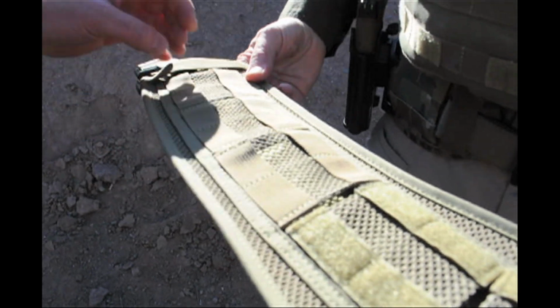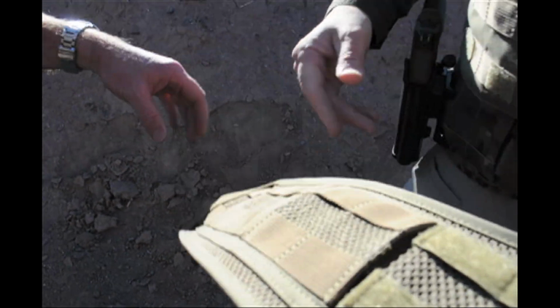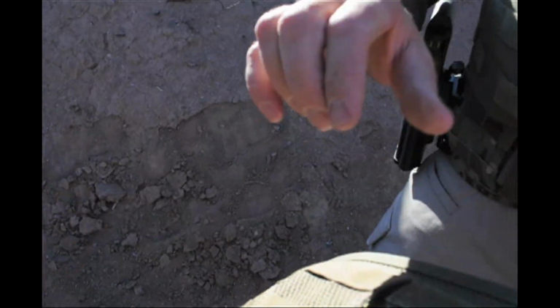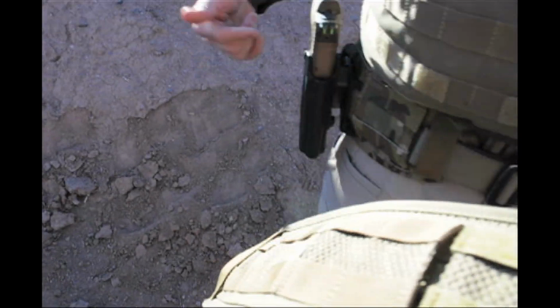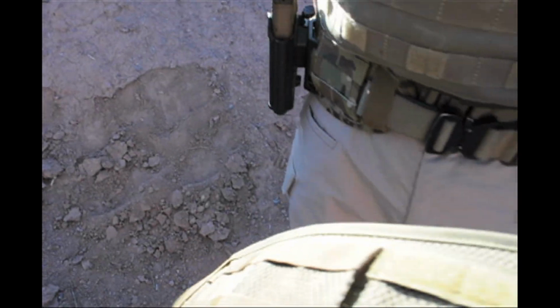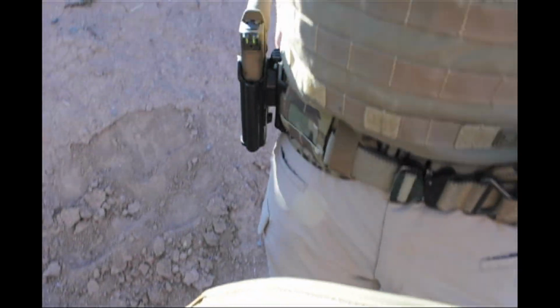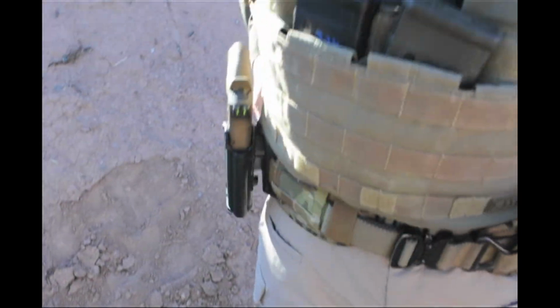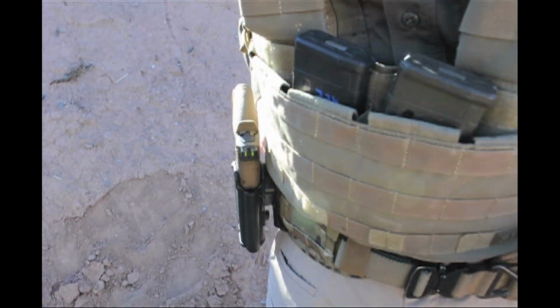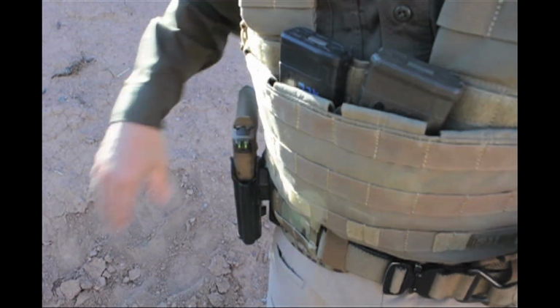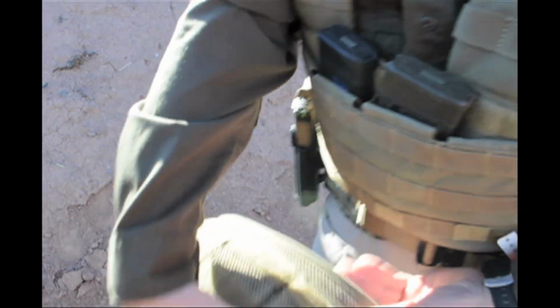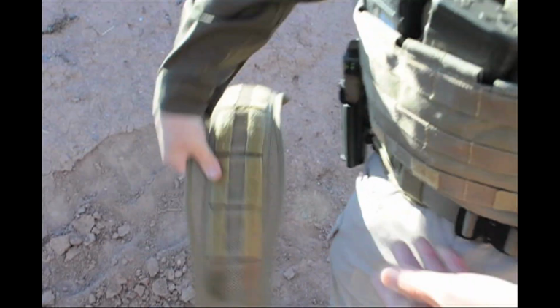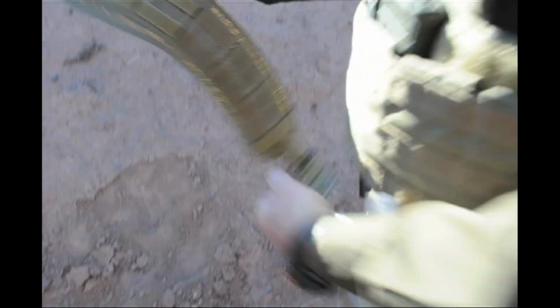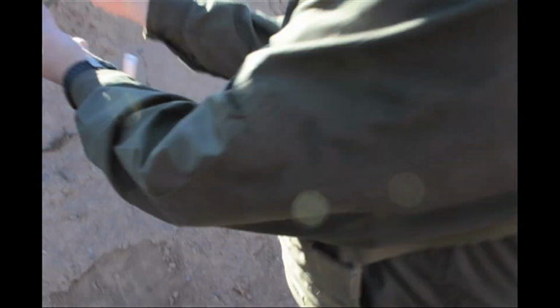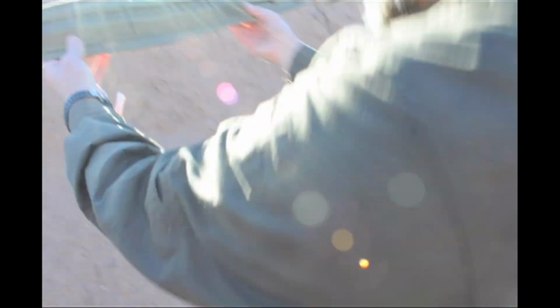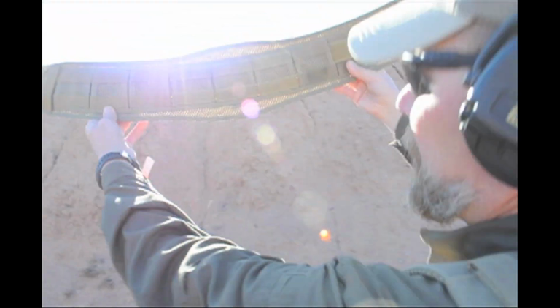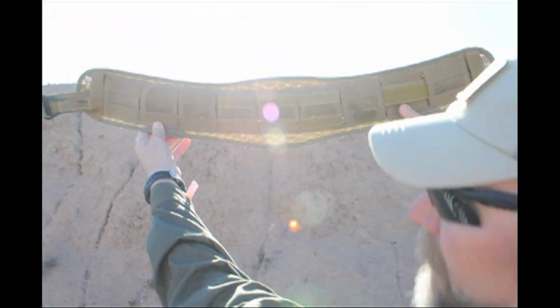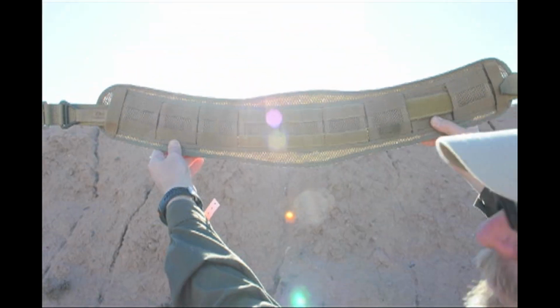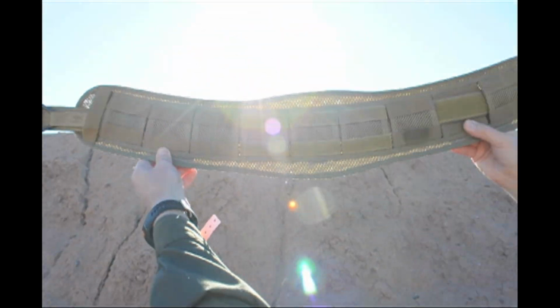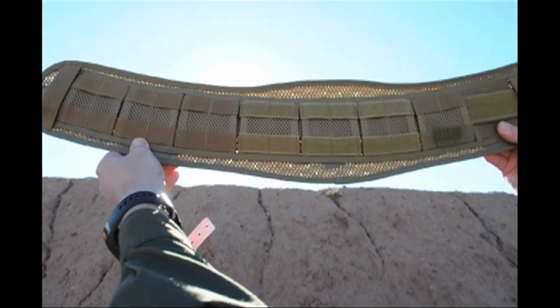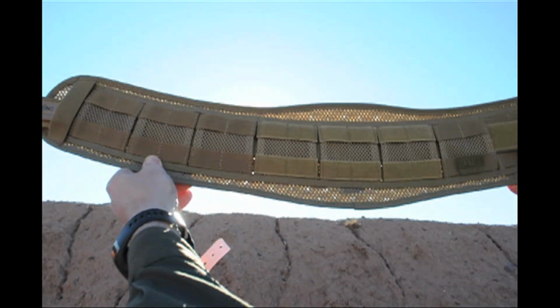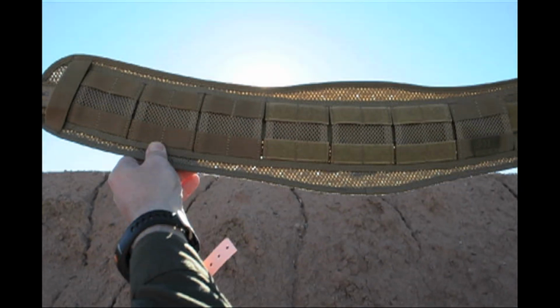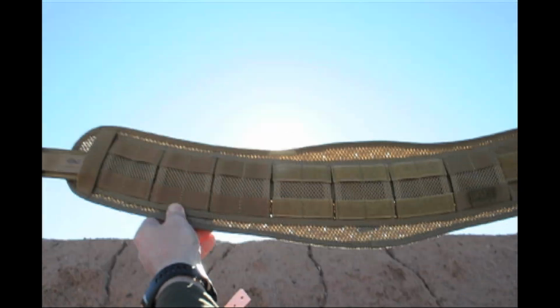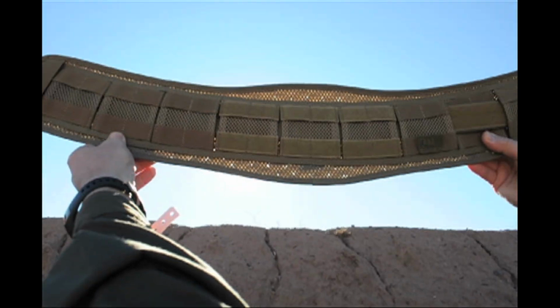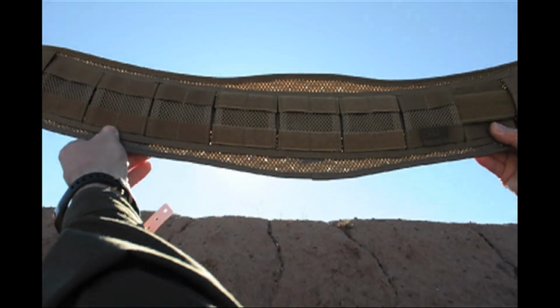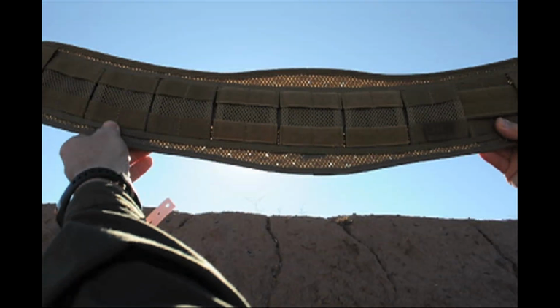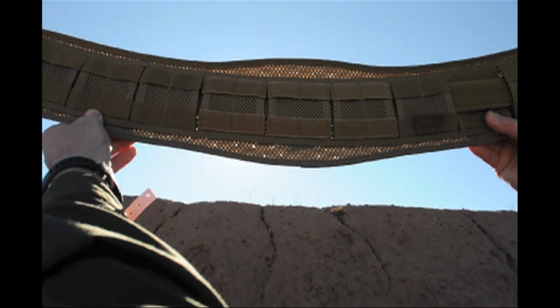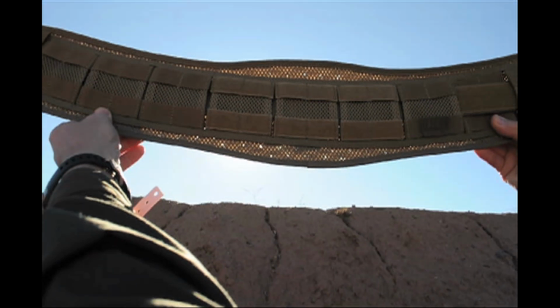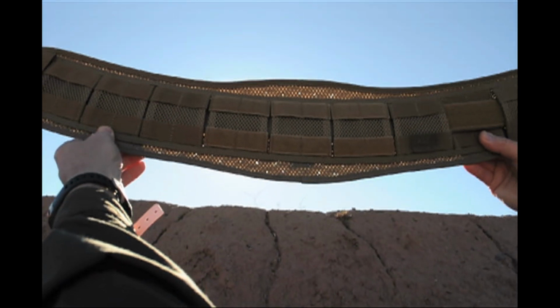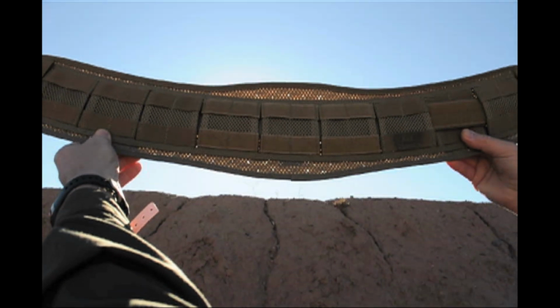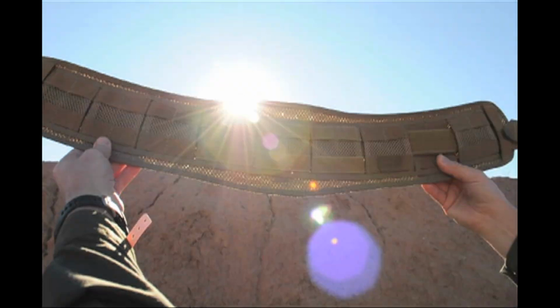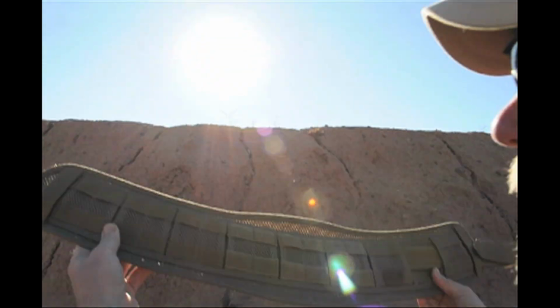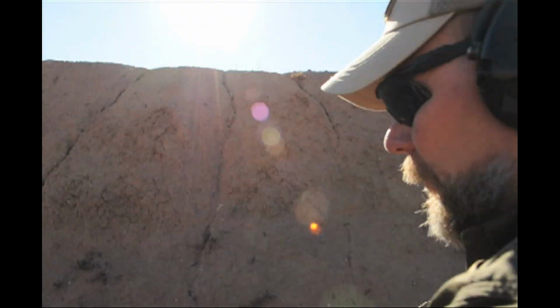And this one is even lighter than the one I'm wearing. This is one that we make, this is one that 5.11's making. Can you see that? You can look right through it — it's really lightweight, very breathable.